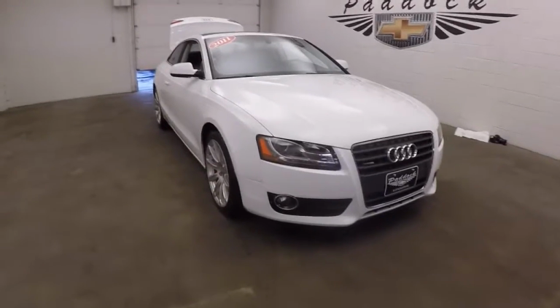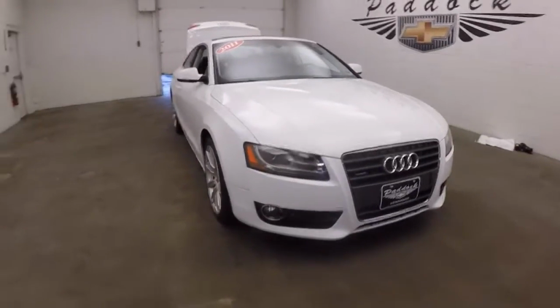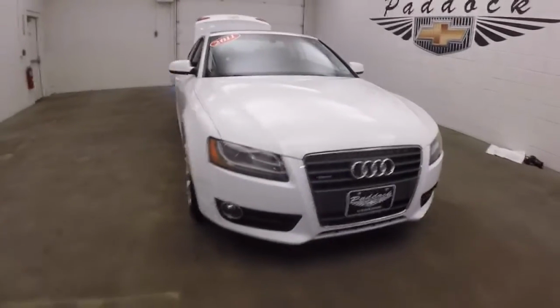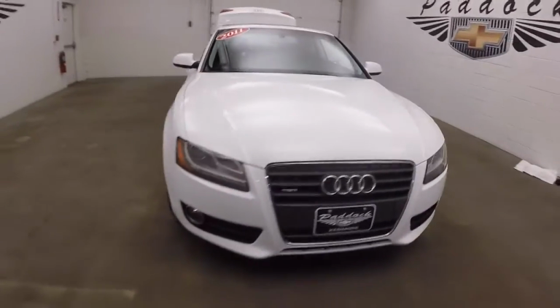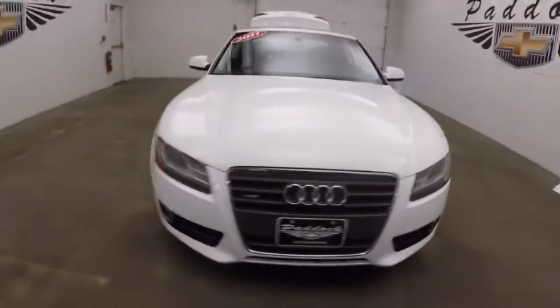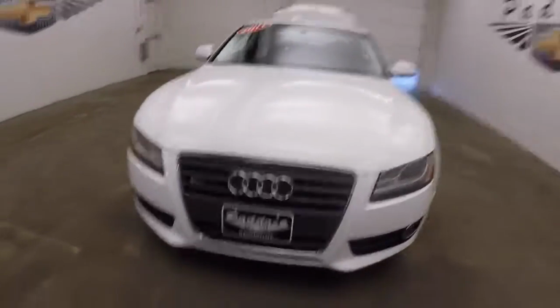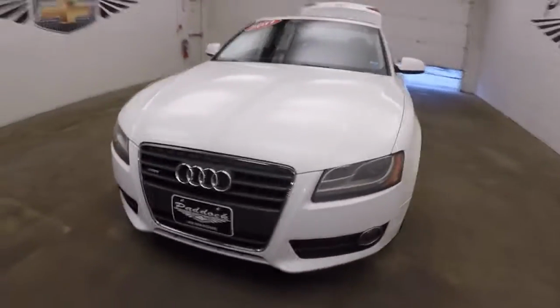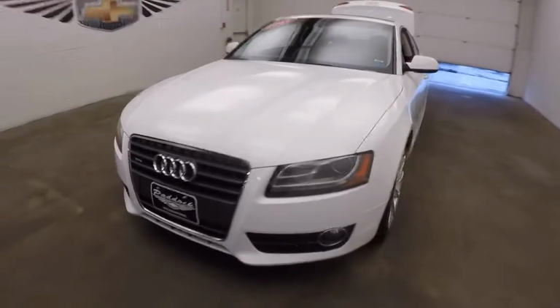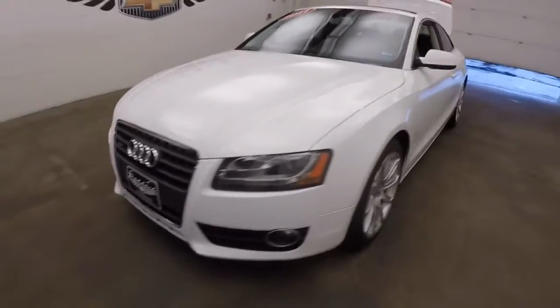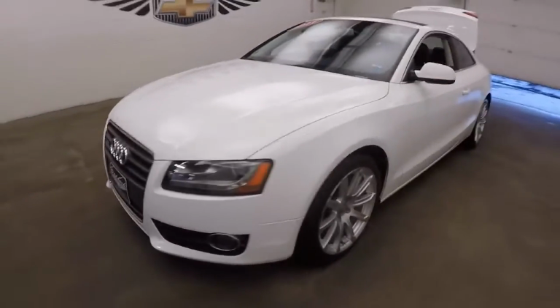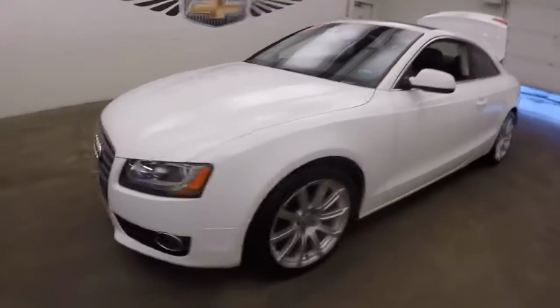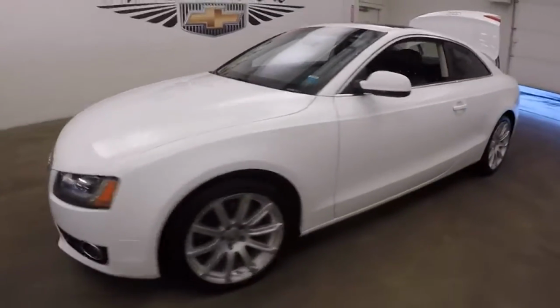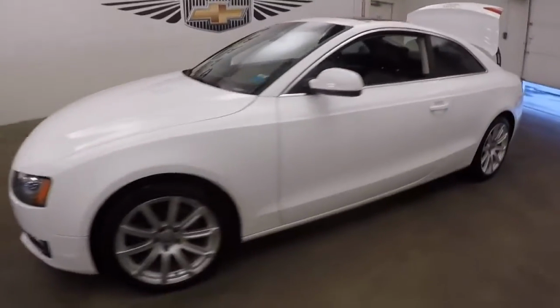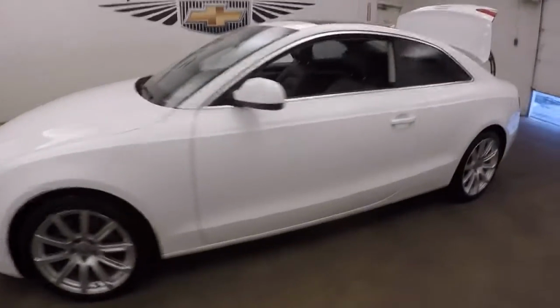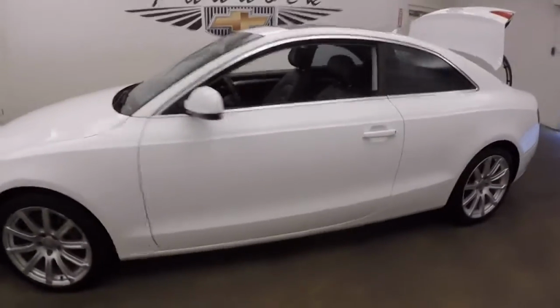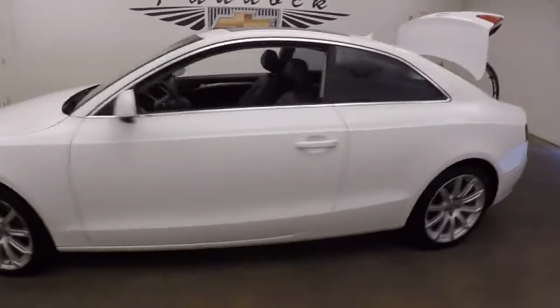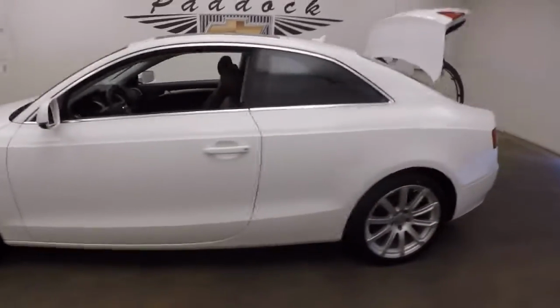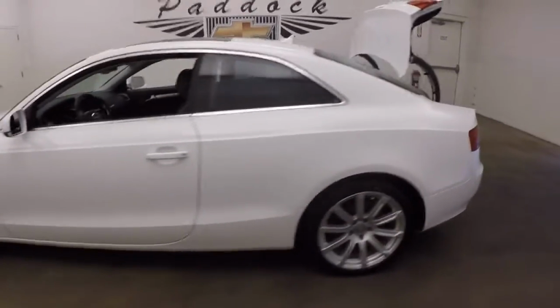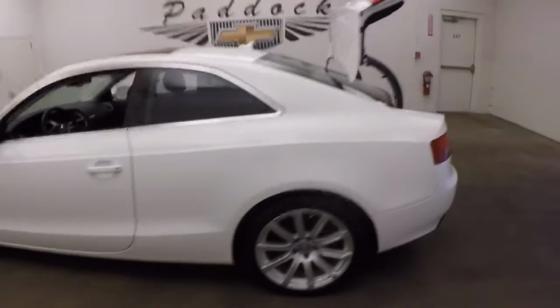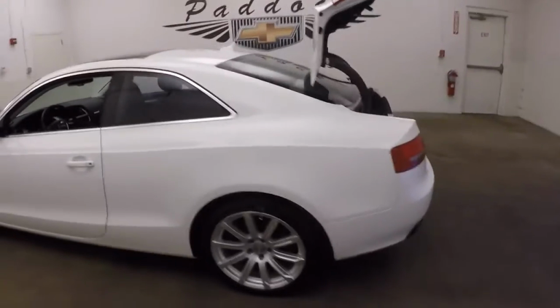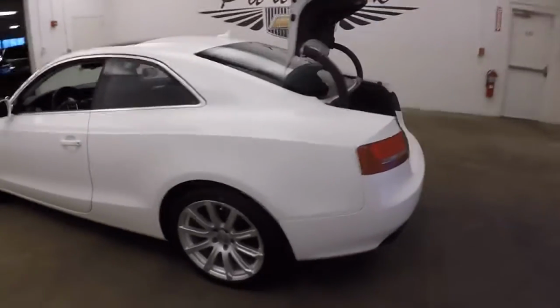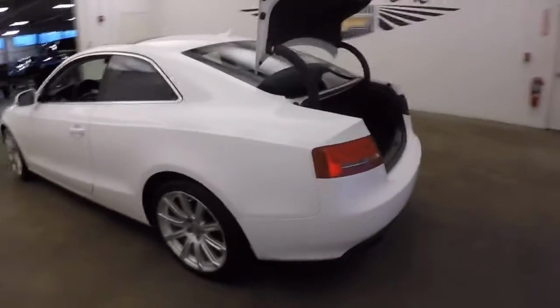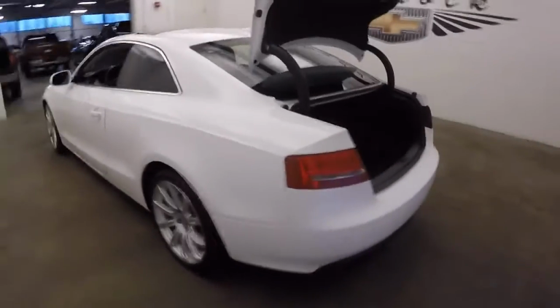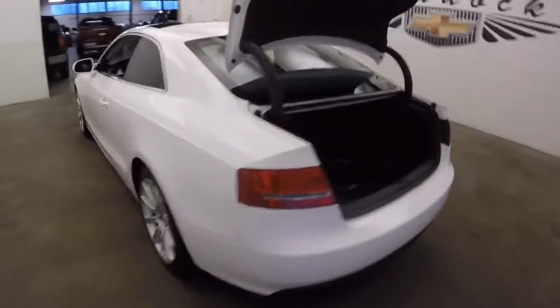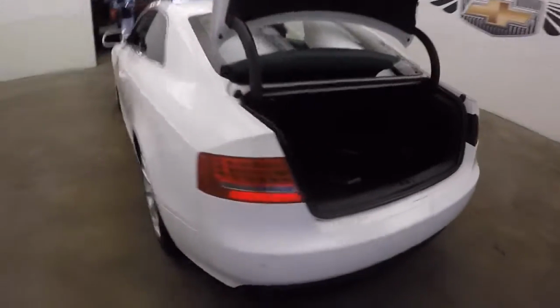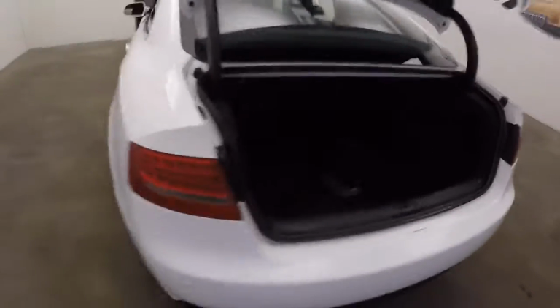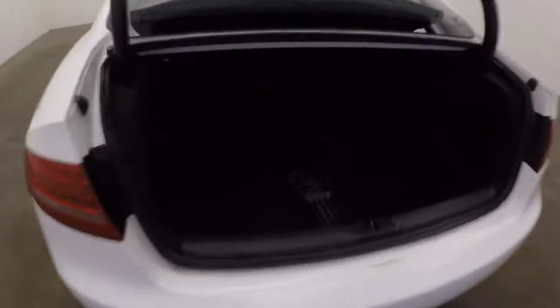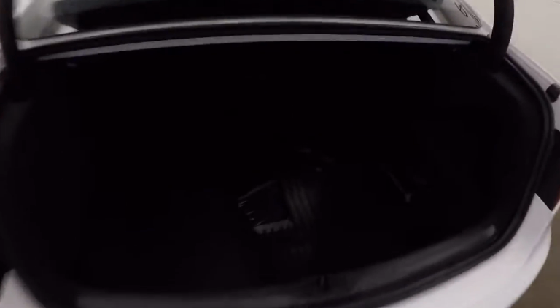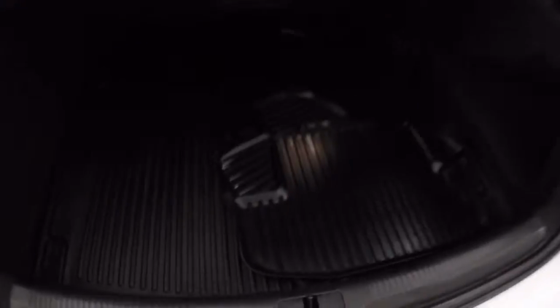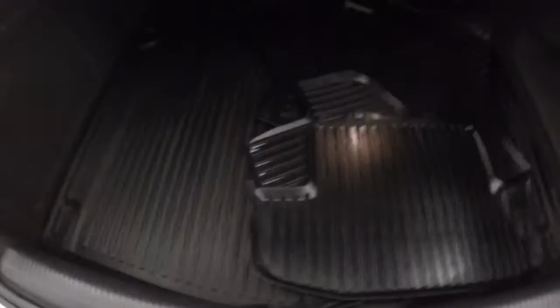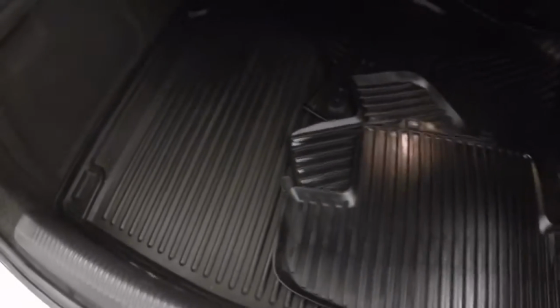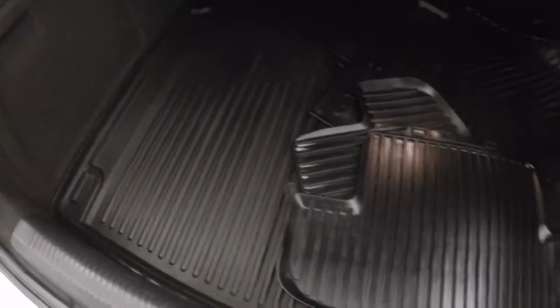We just got this beautiful Audi A5 in and we're going to do a quick video walk around to let you get a good look in and around.